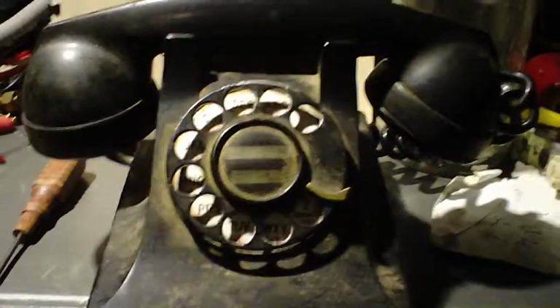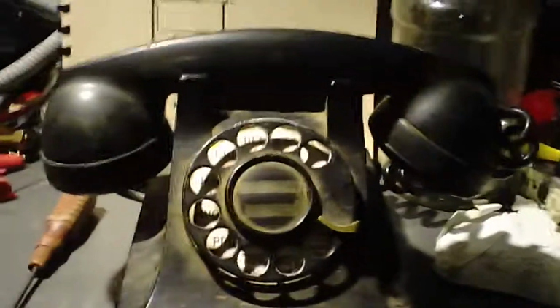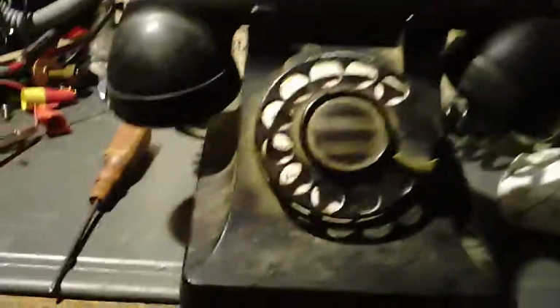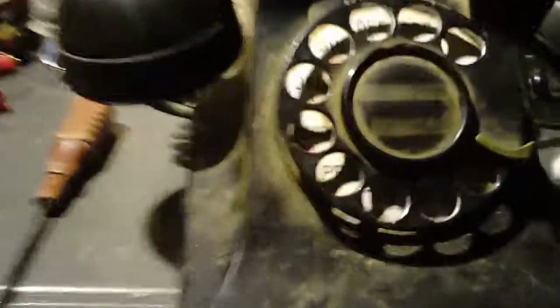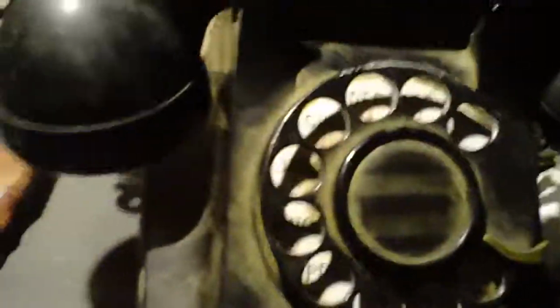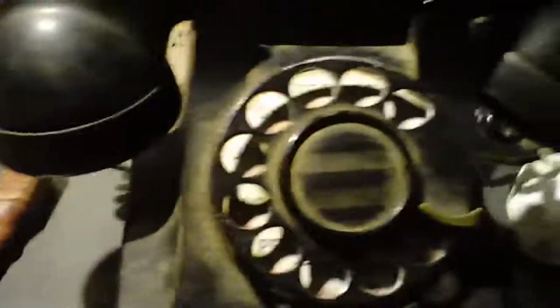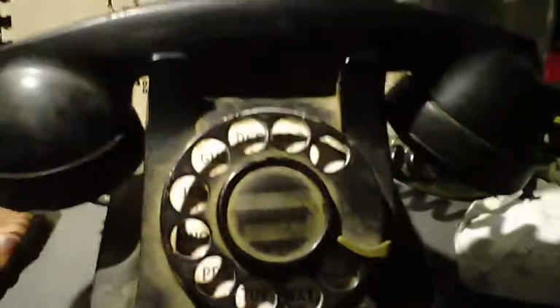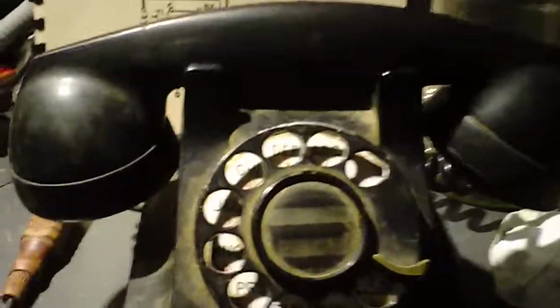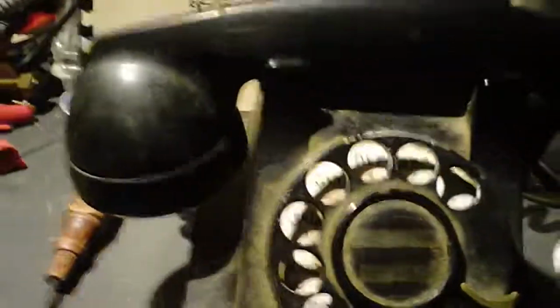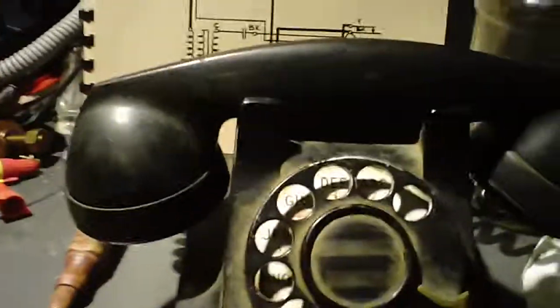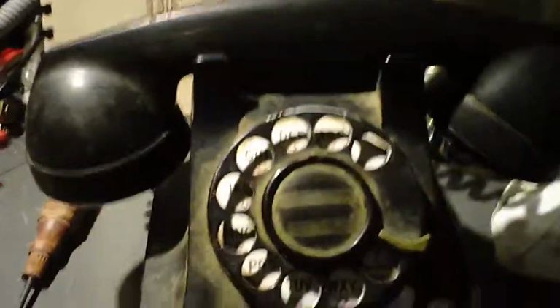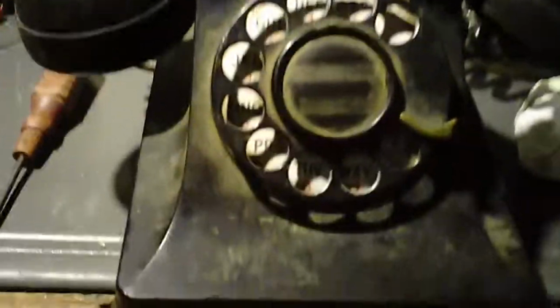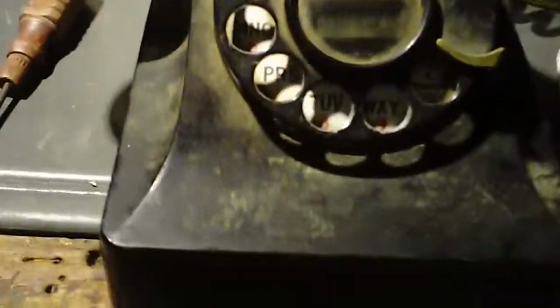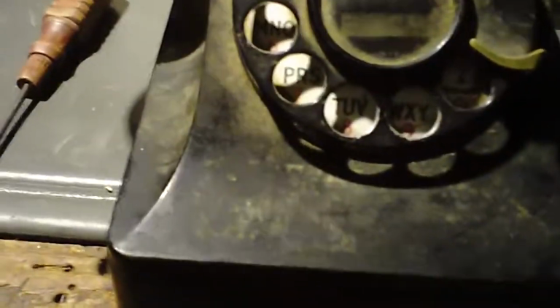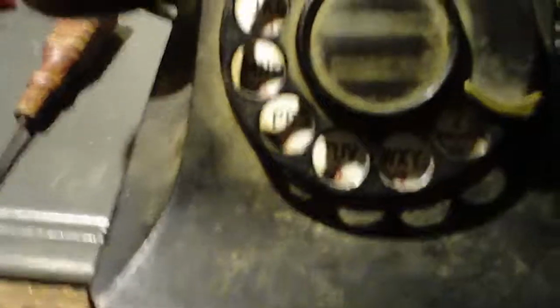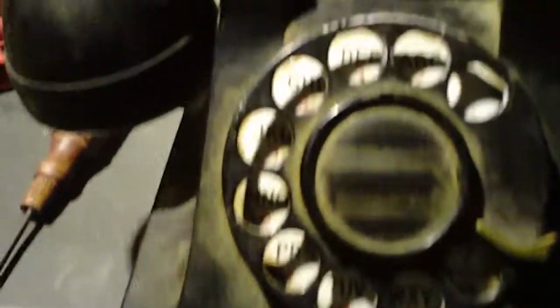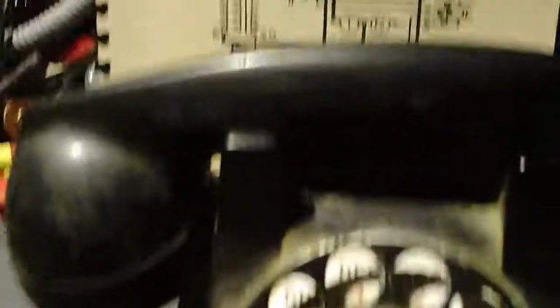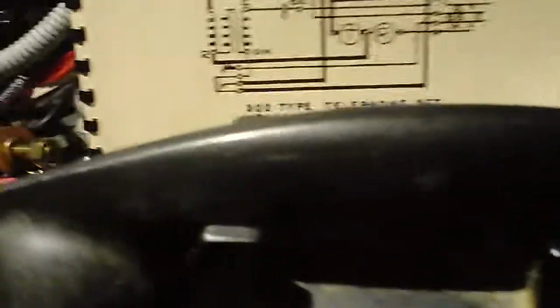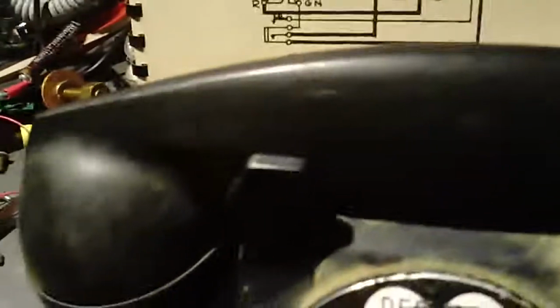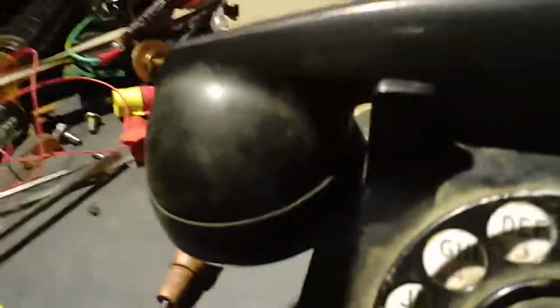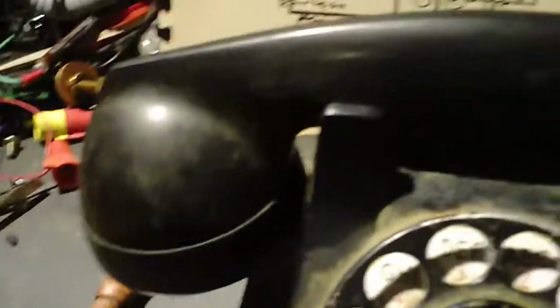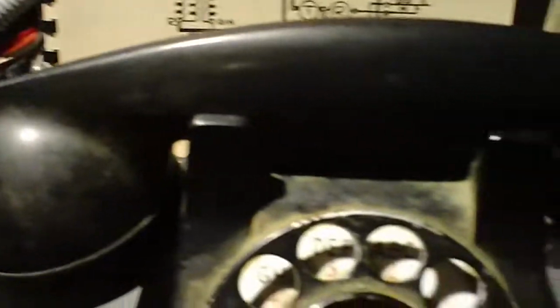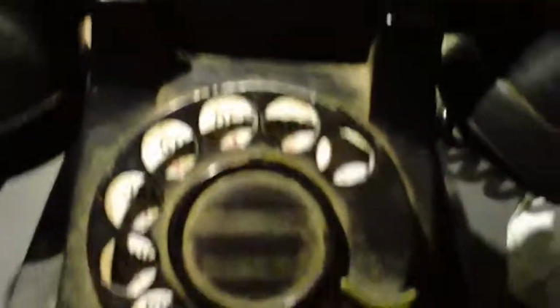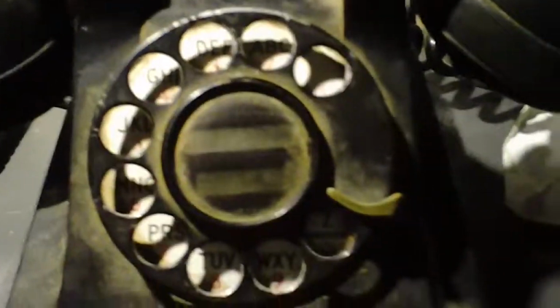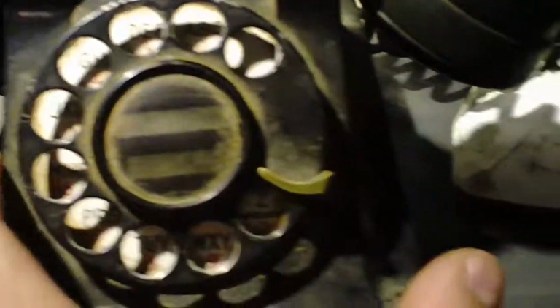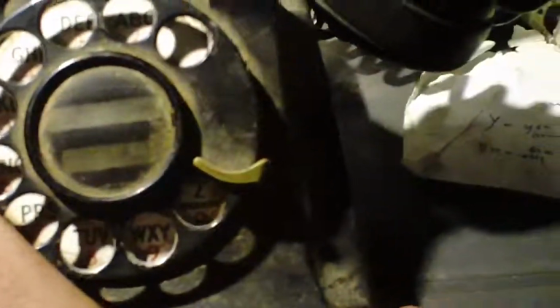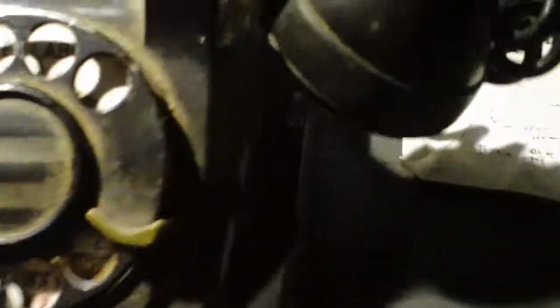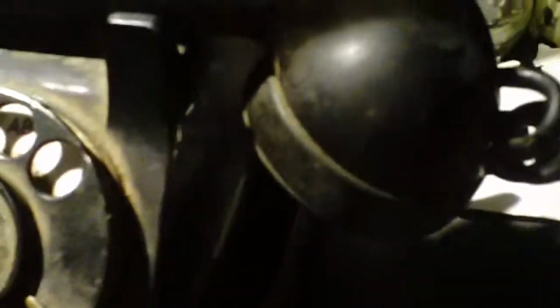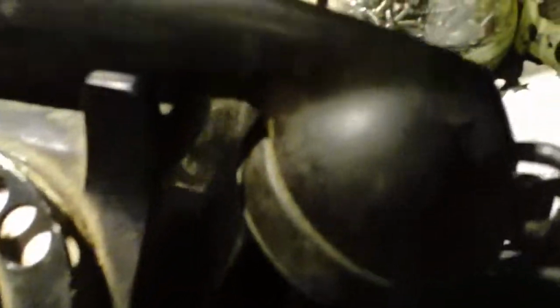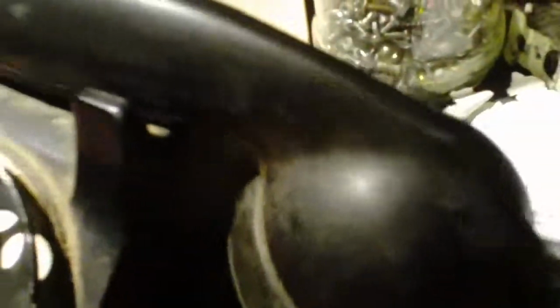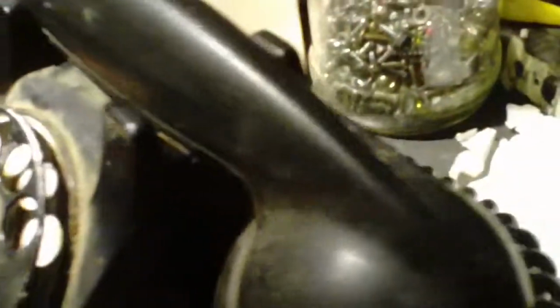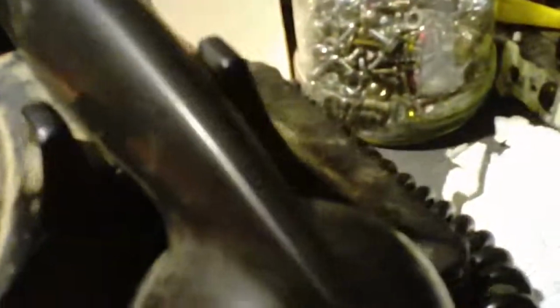Hey YouTube, got a cool one here. This is the Western Electric 302 series telephone and it seems to work somewhat well.